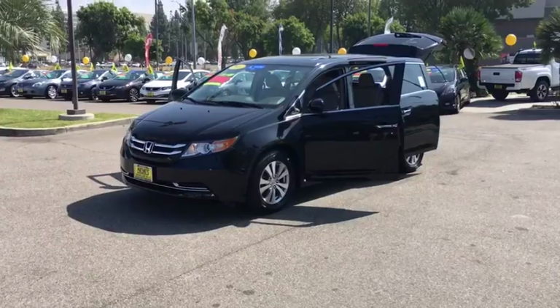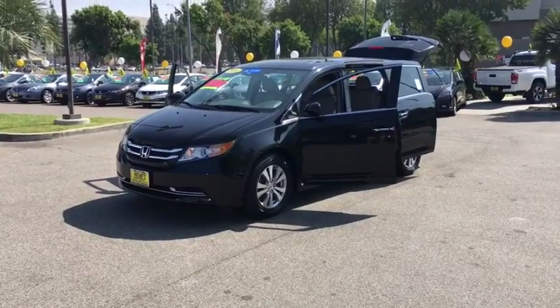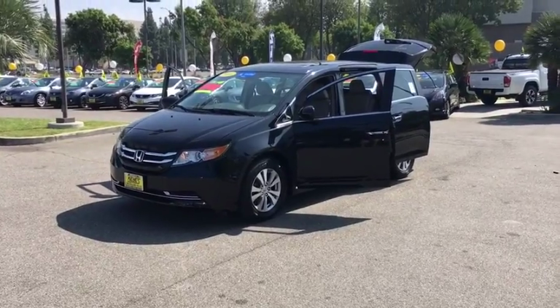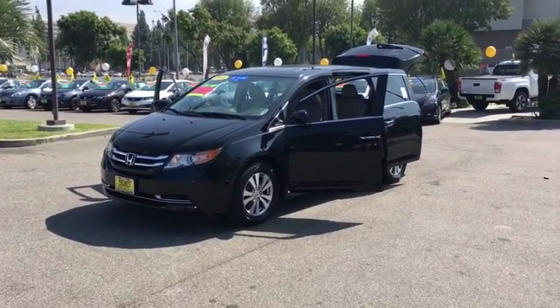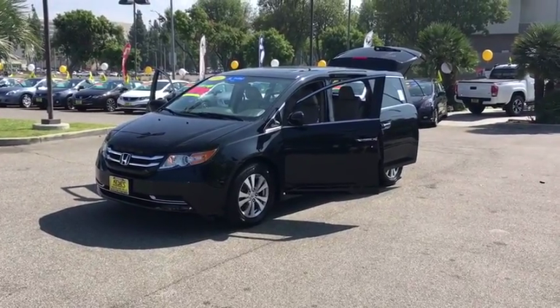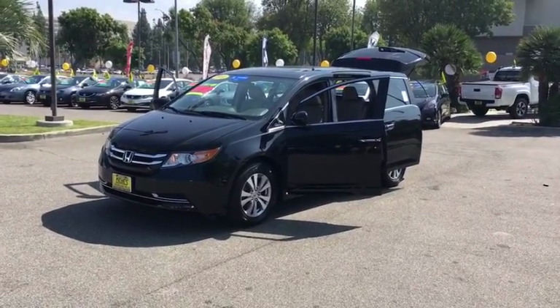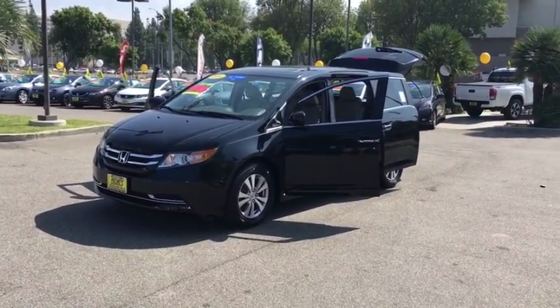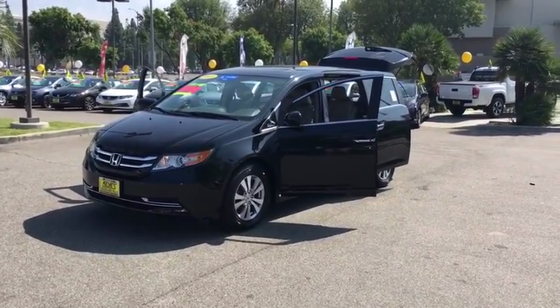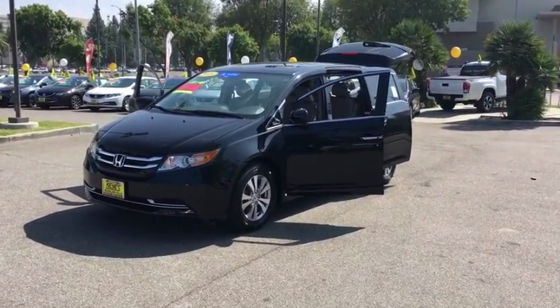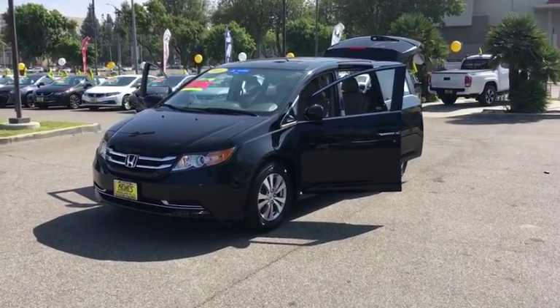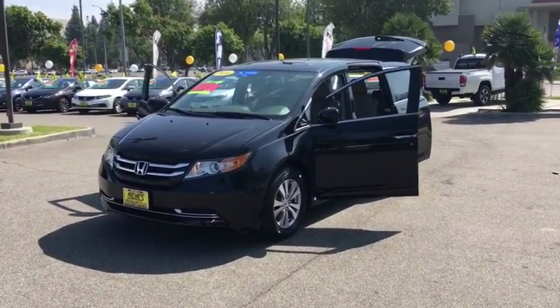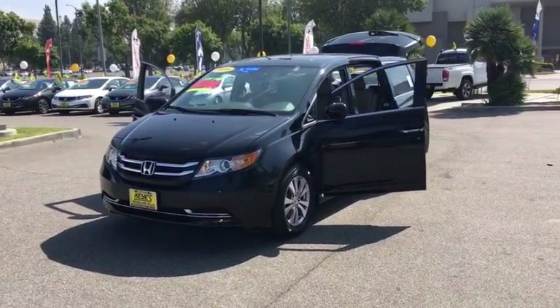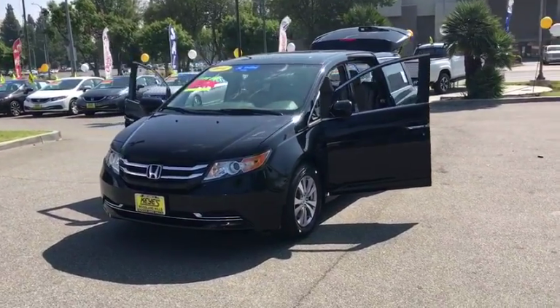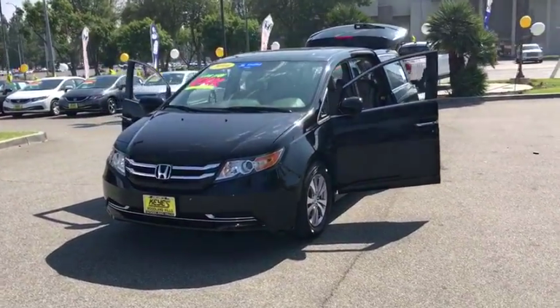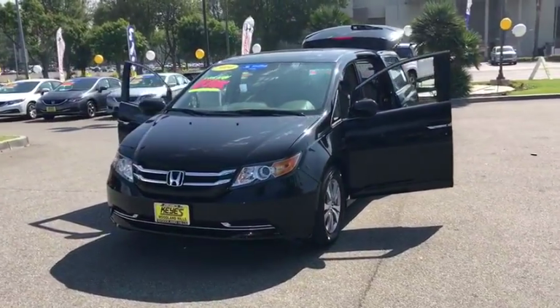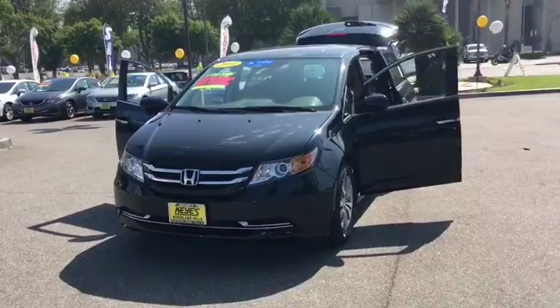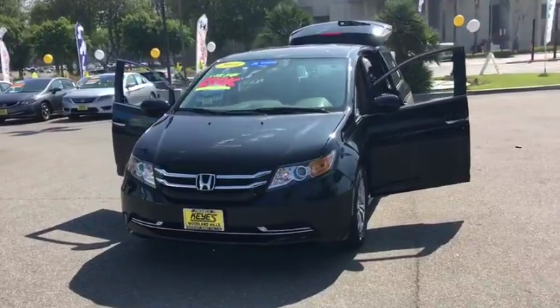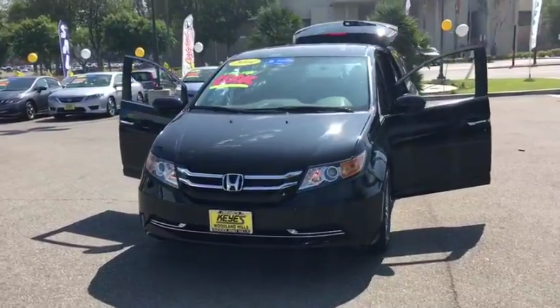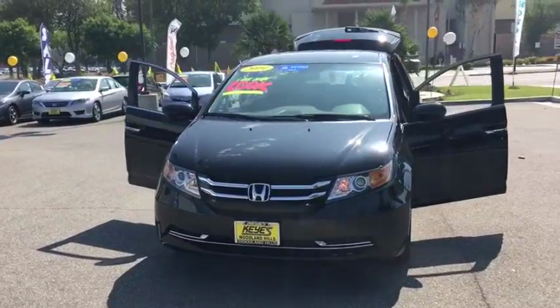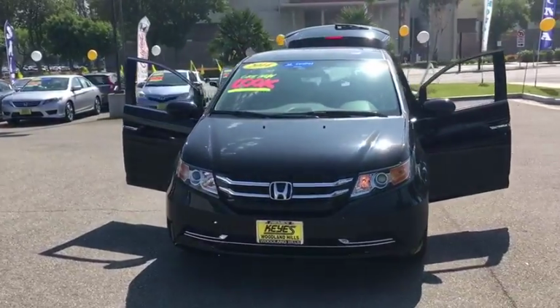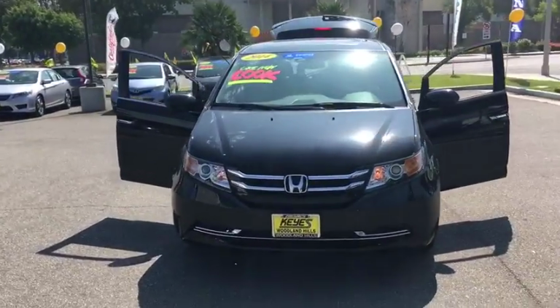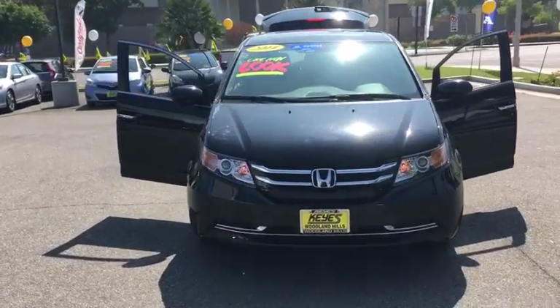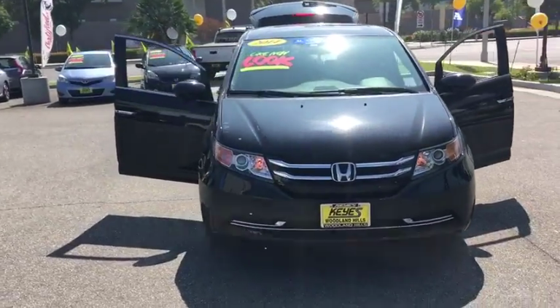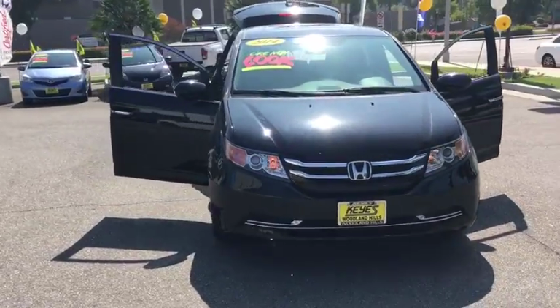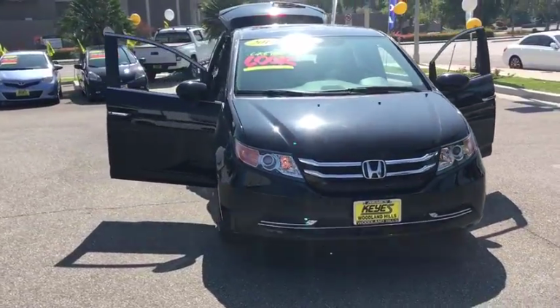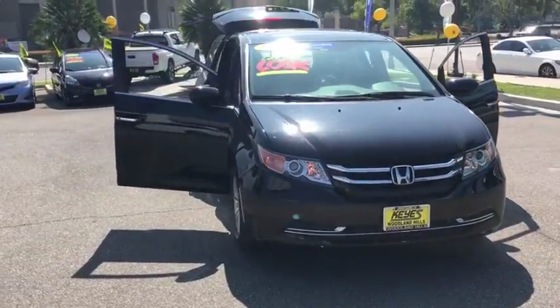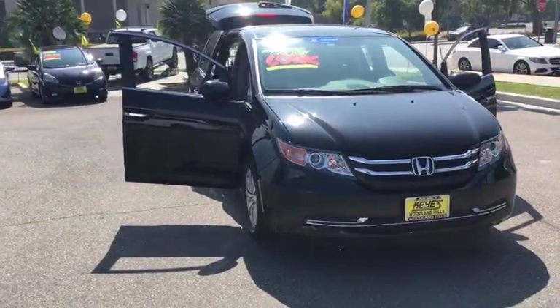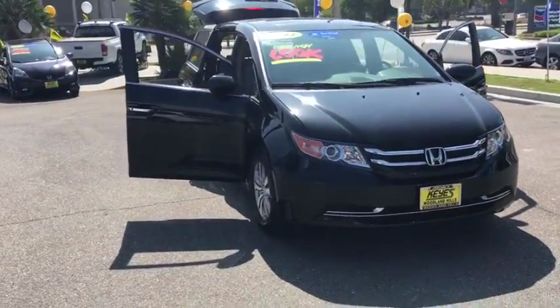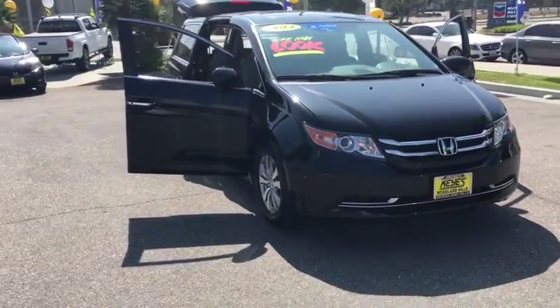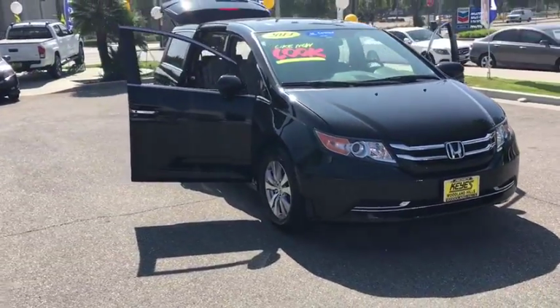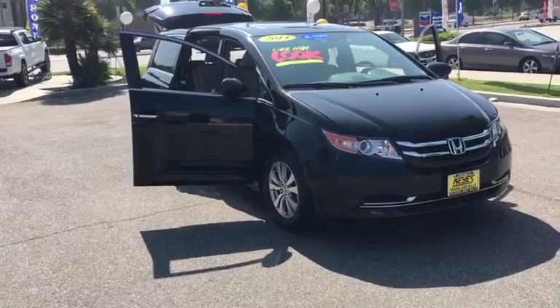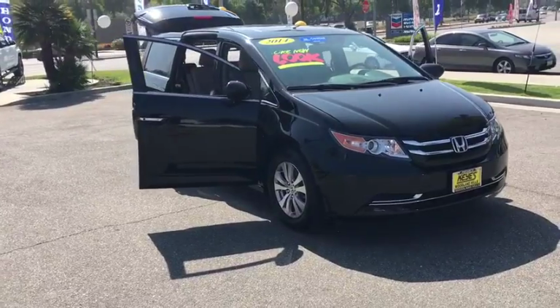The 2014 Honda Odyssey. The Honda Odyssey is a showcase of distinguished style, captivating technology, and advanced safety features. A must for all families.